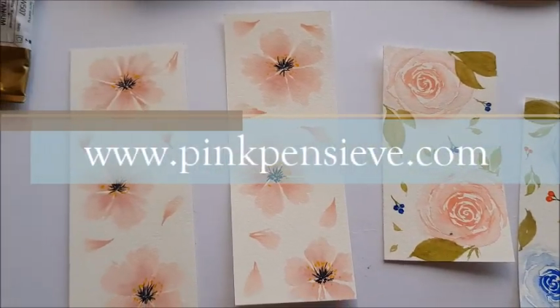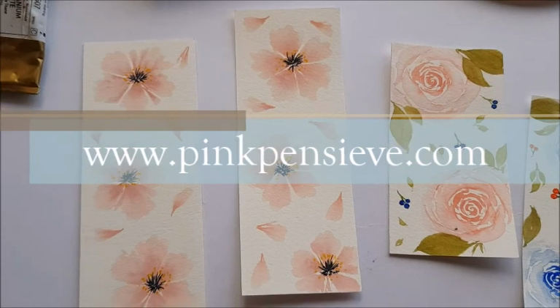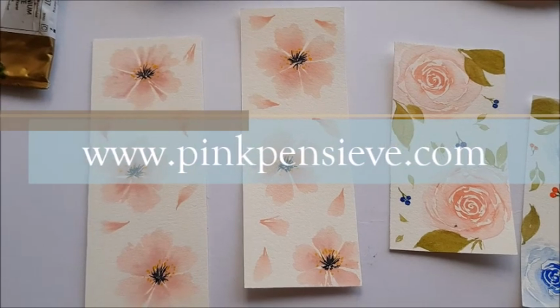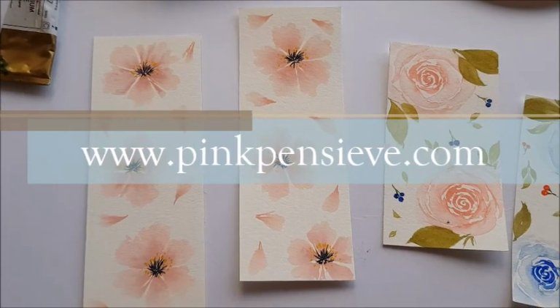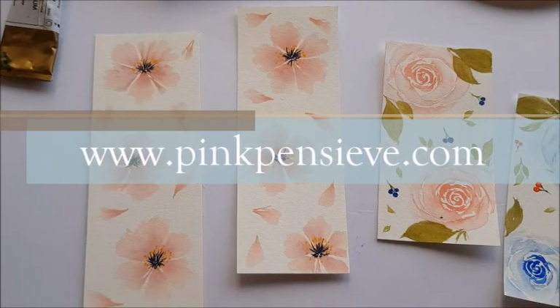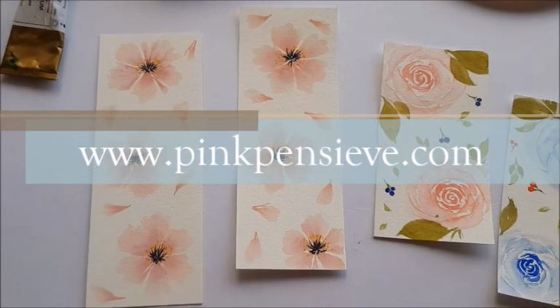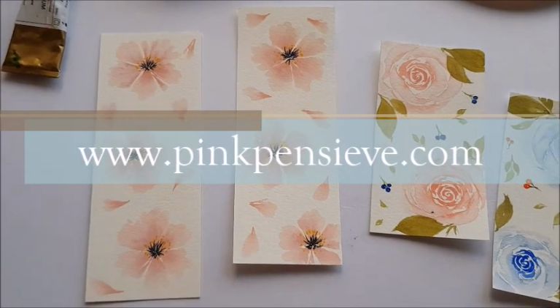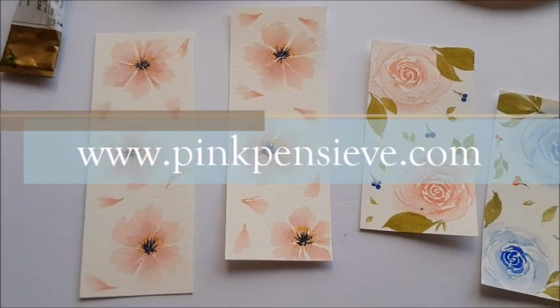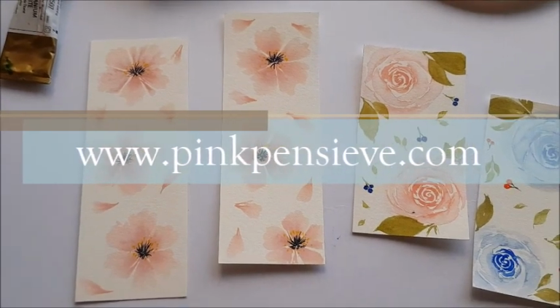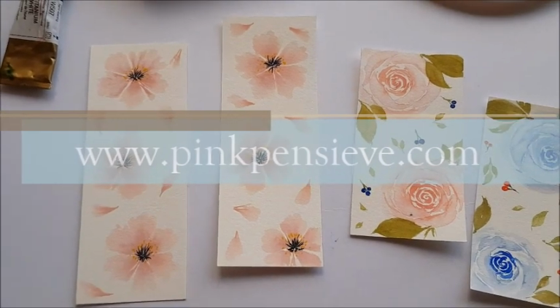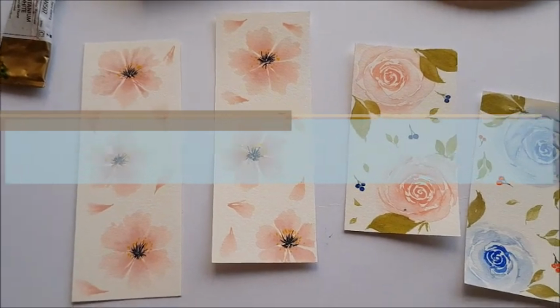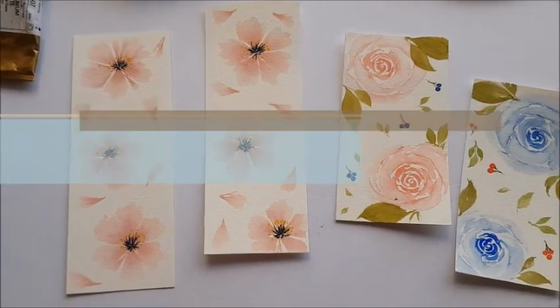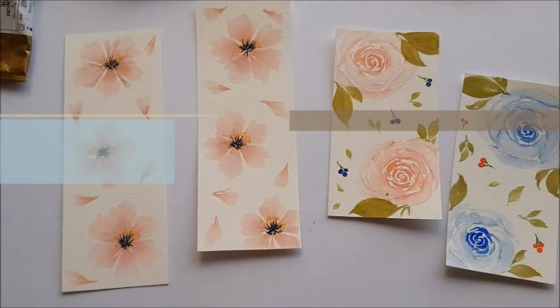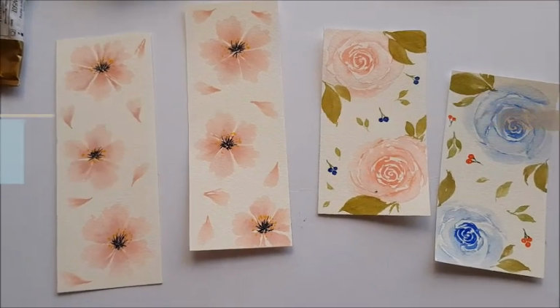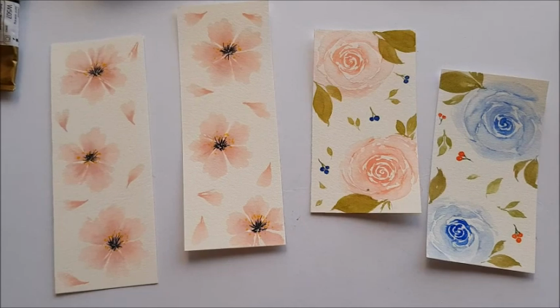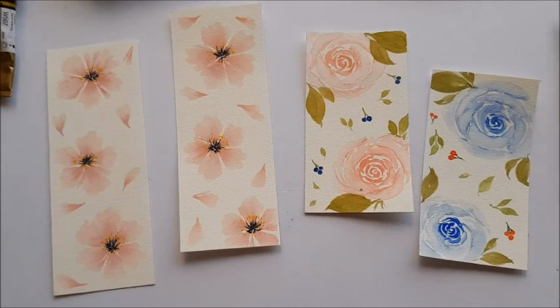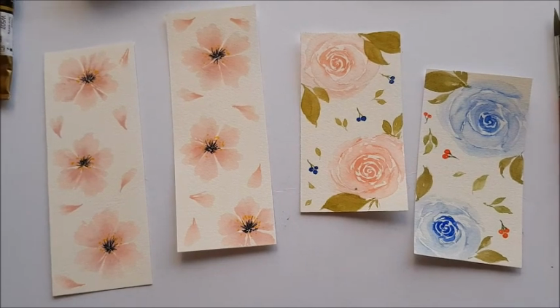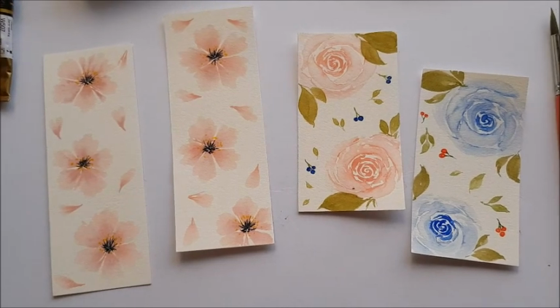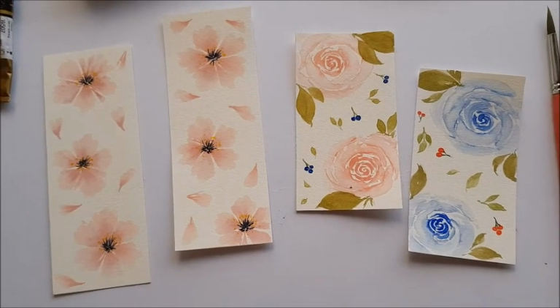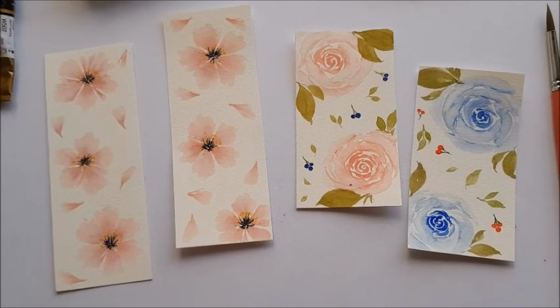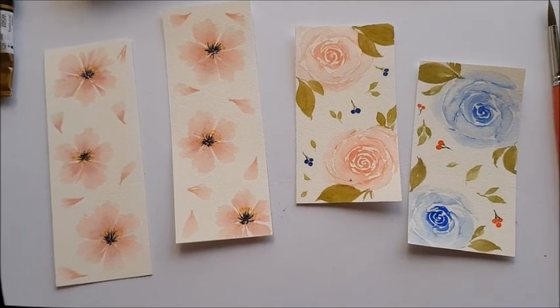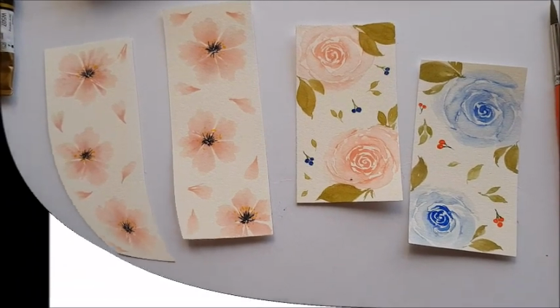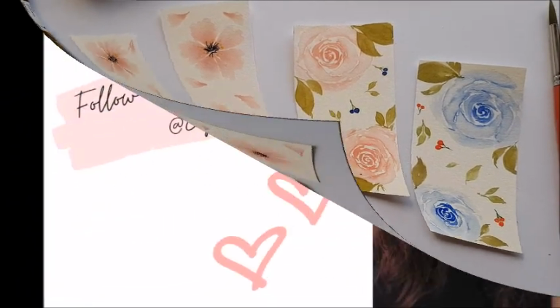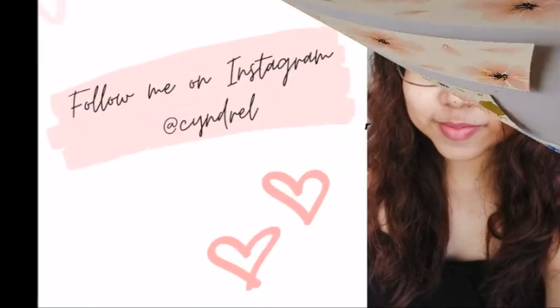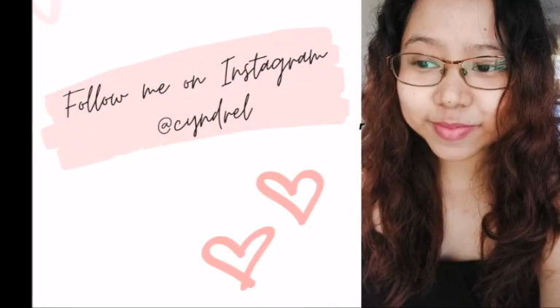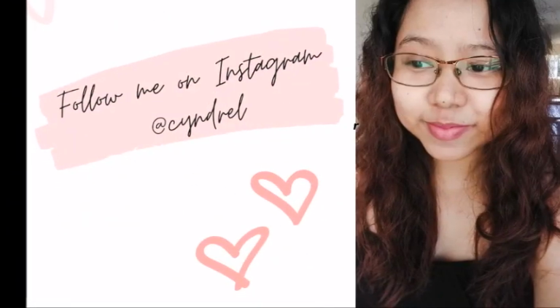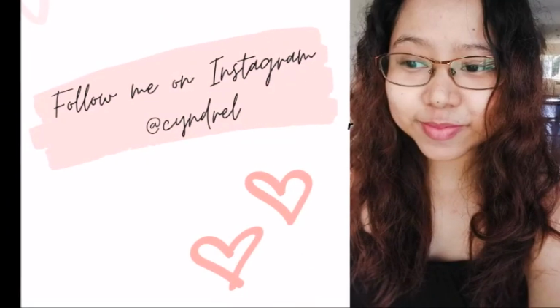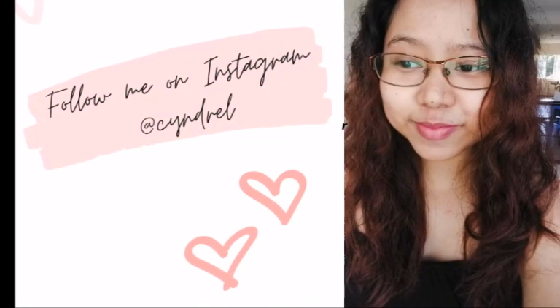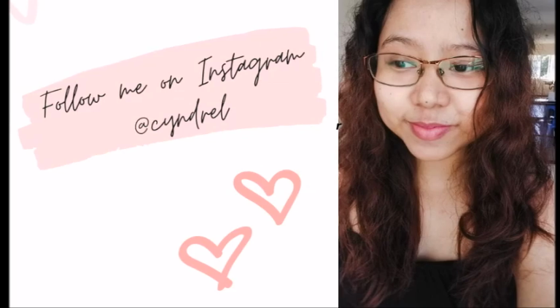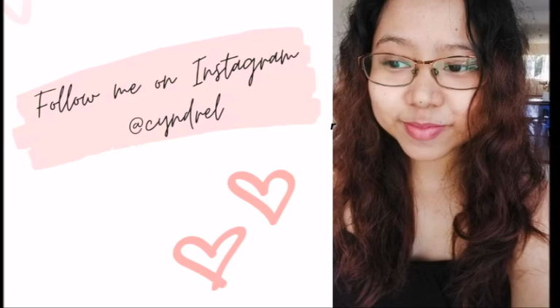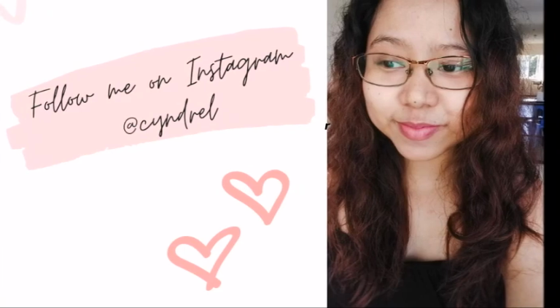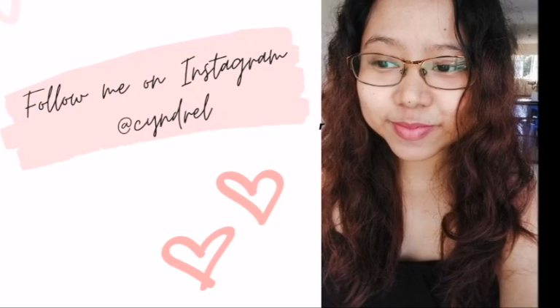That's it for today. I hope you enjoyed watching this video. If you did, don't forget to give it a thumbs up. And if you'd like to see more videos like this, make sure to hit that subscribe button as well.